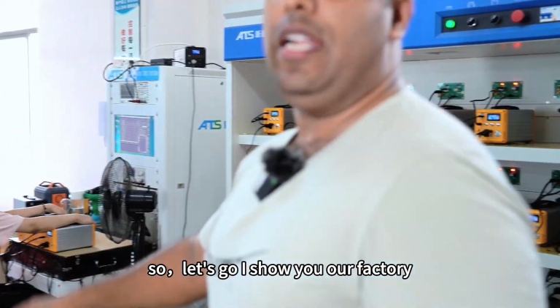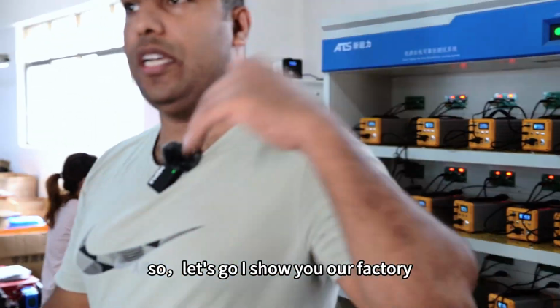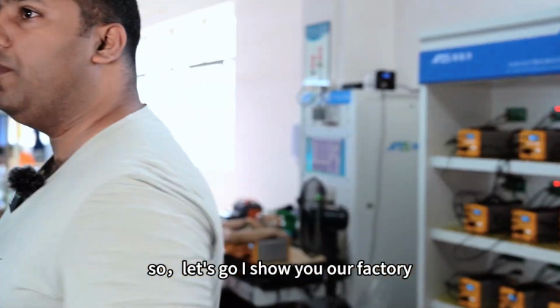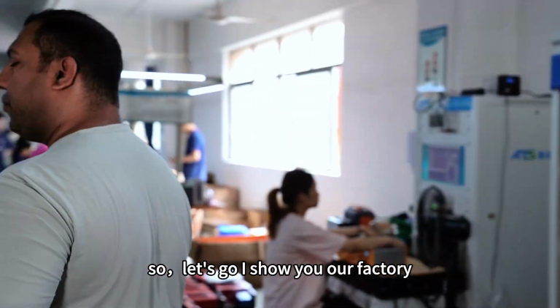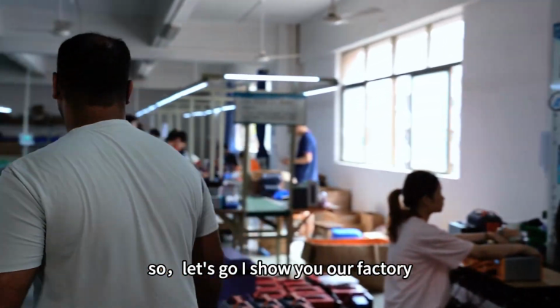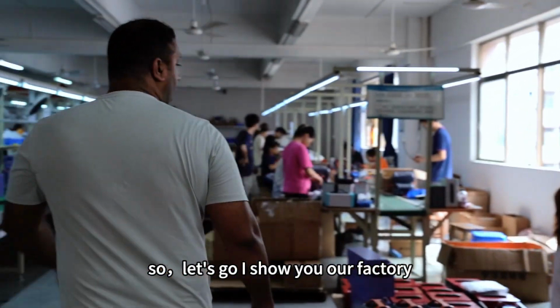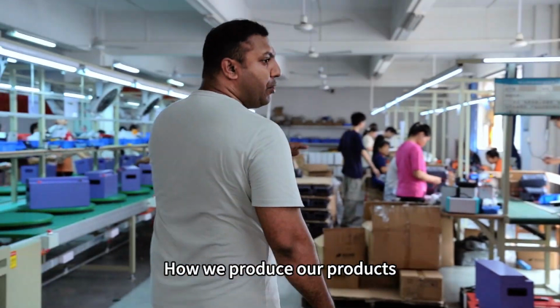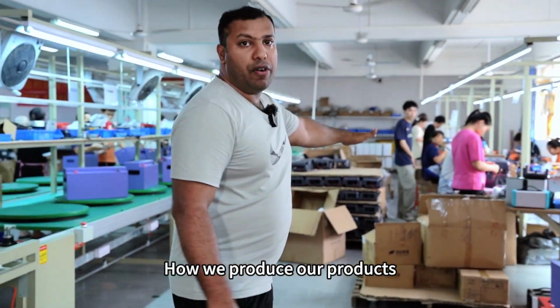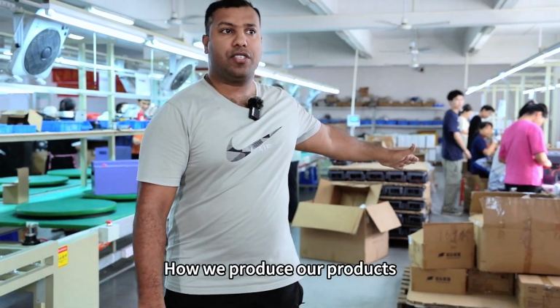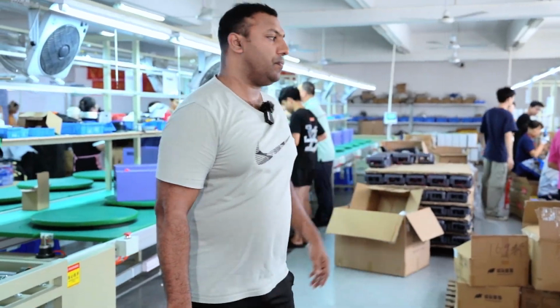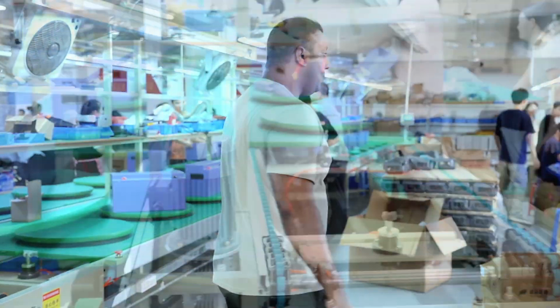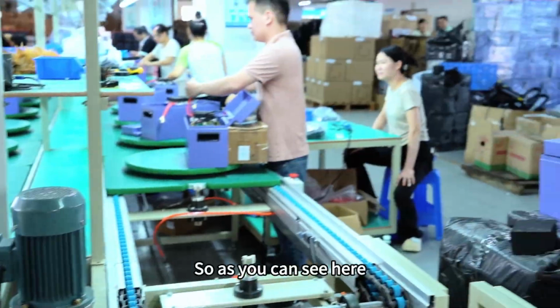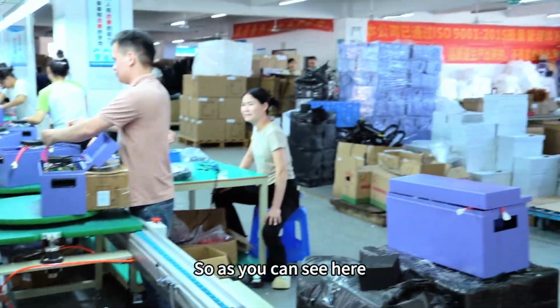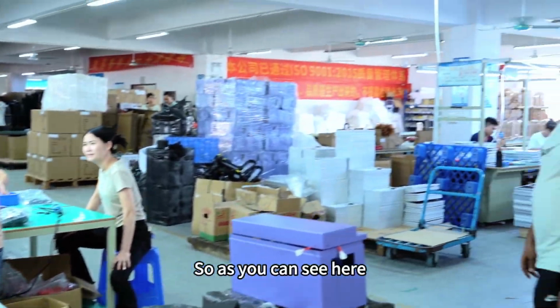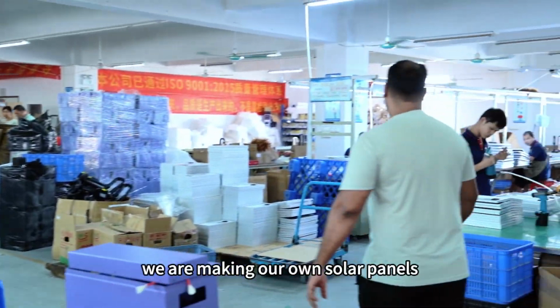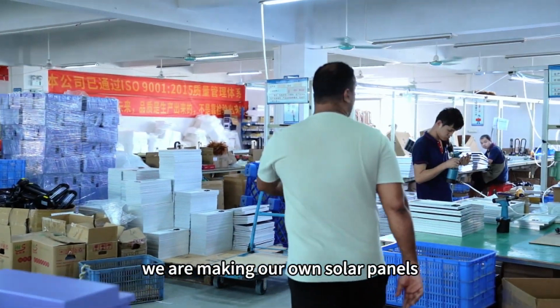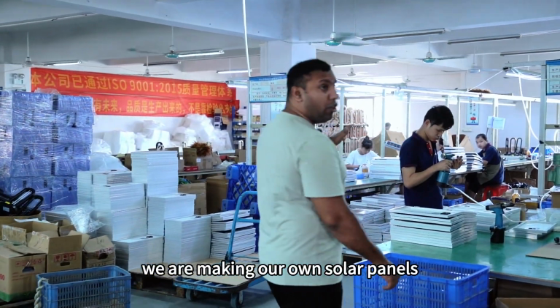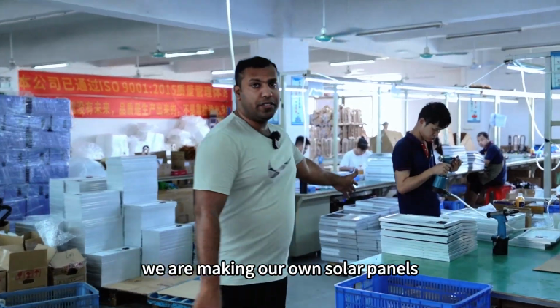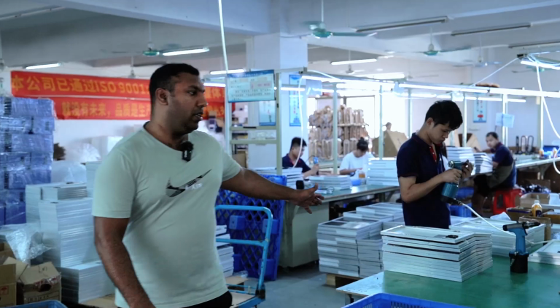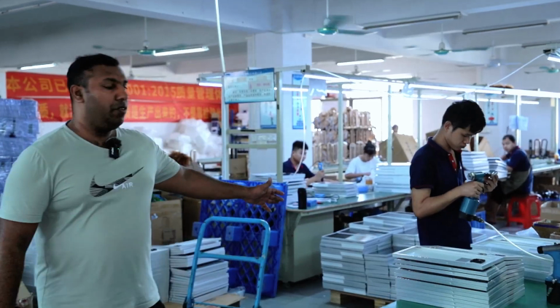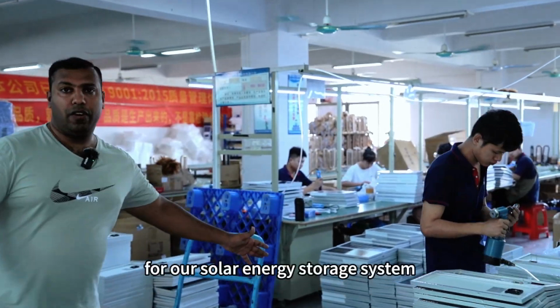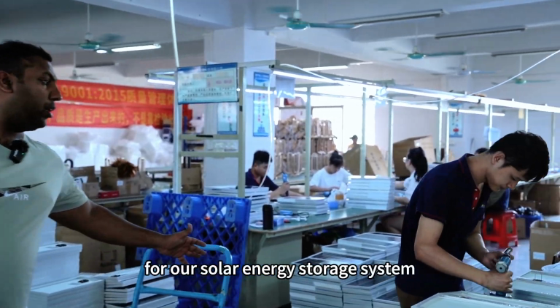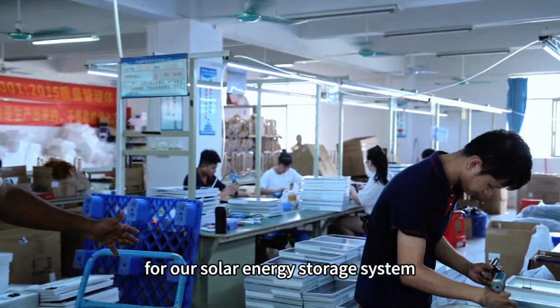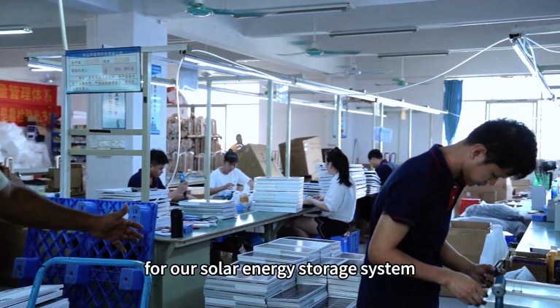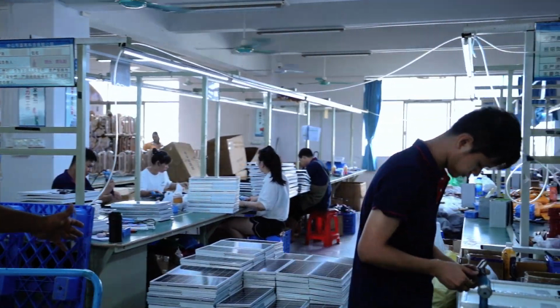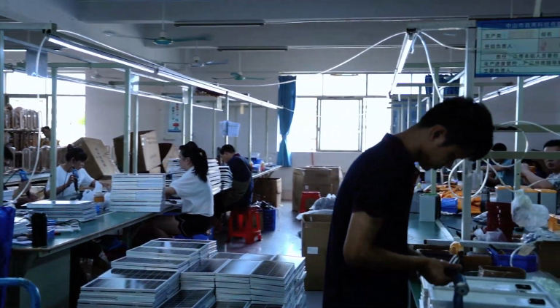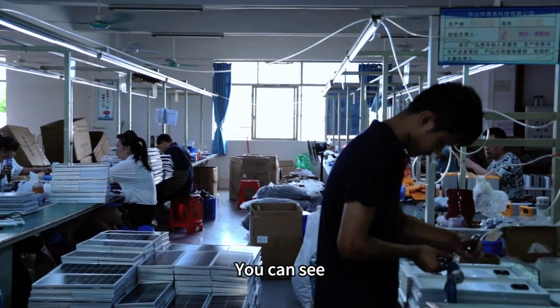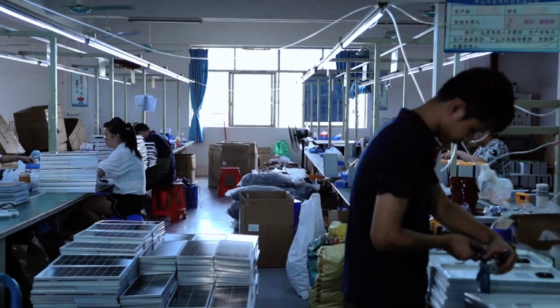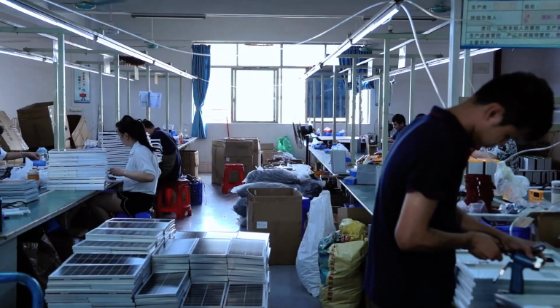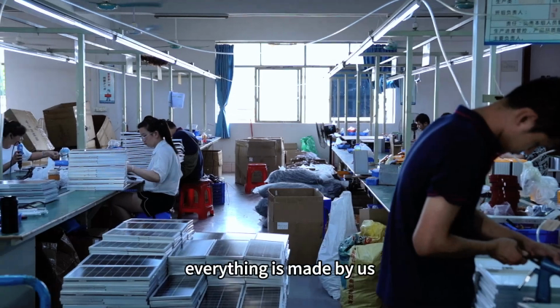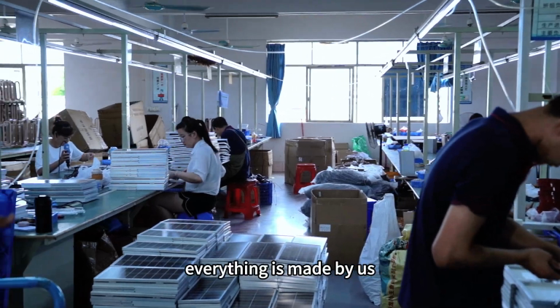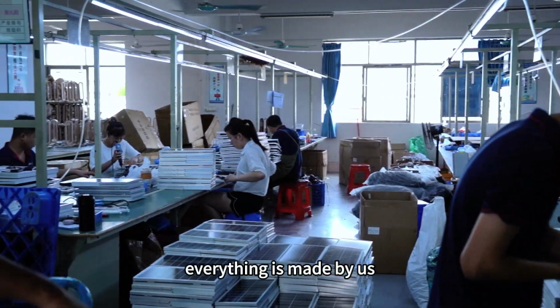Let's go. I'll show you our factory and how we produce our products. As you can see here, we are making our own solar panels for our solar energy storage system. Everything is made by us.